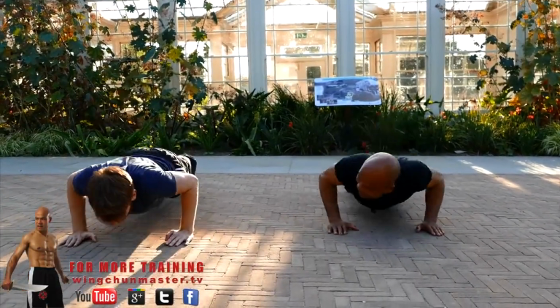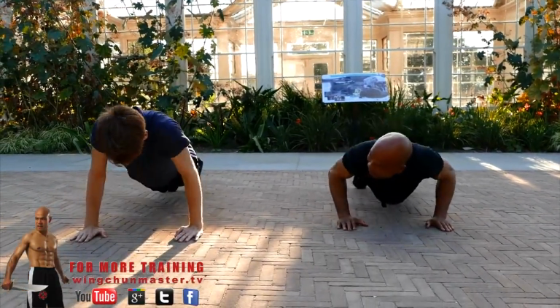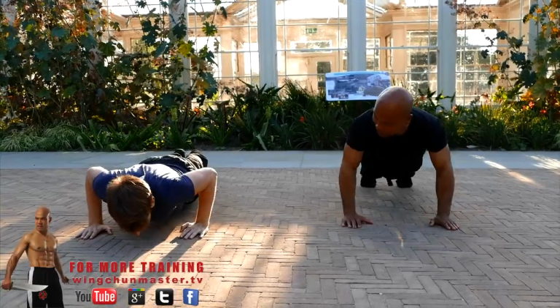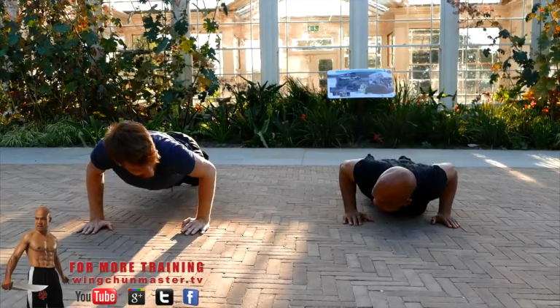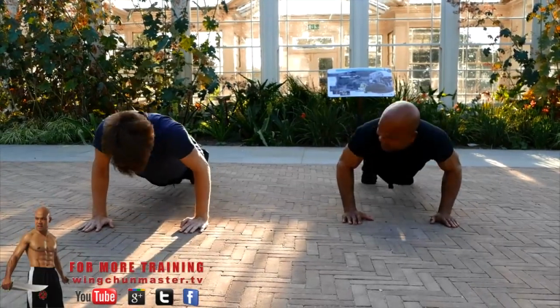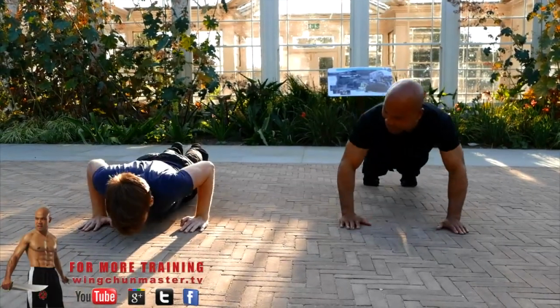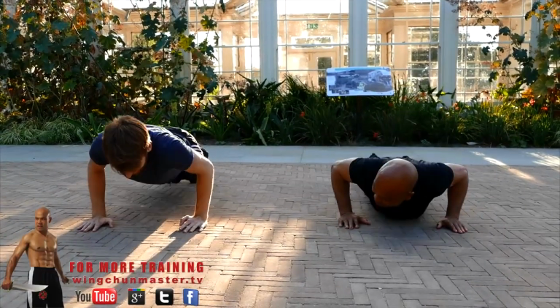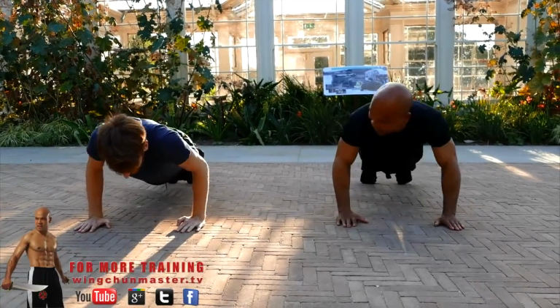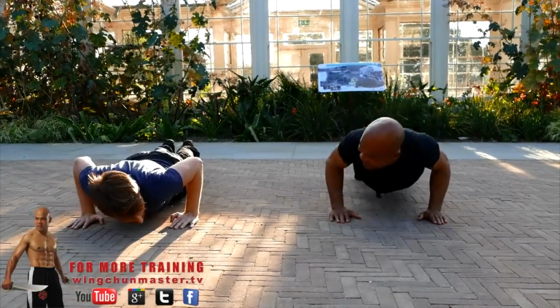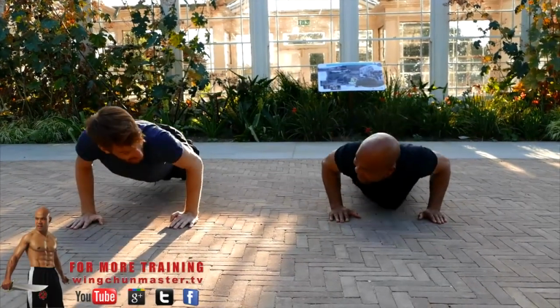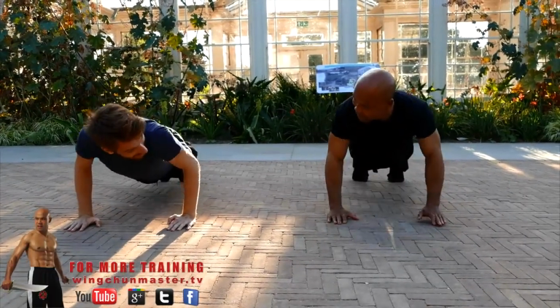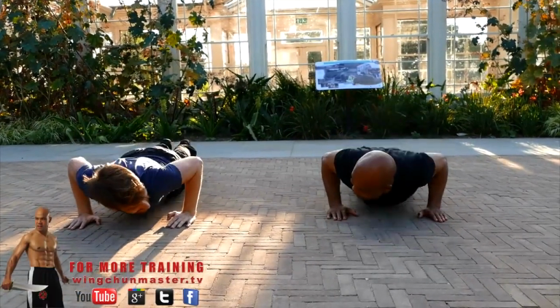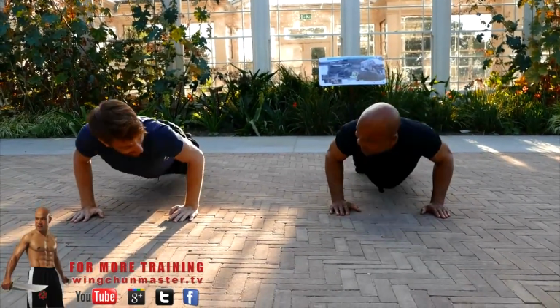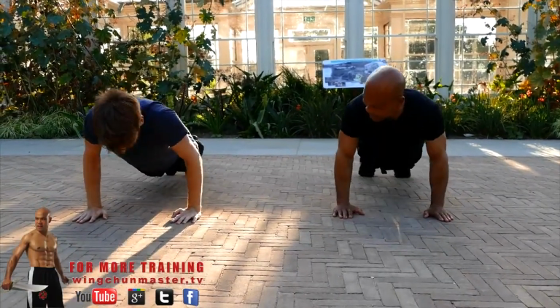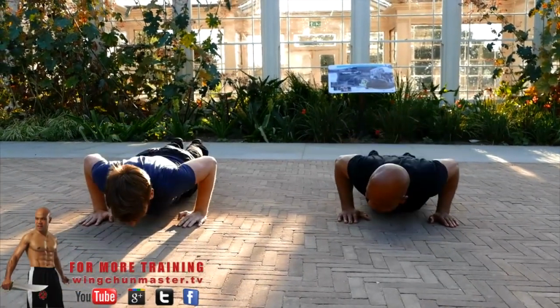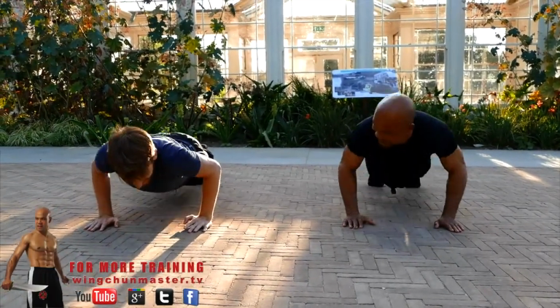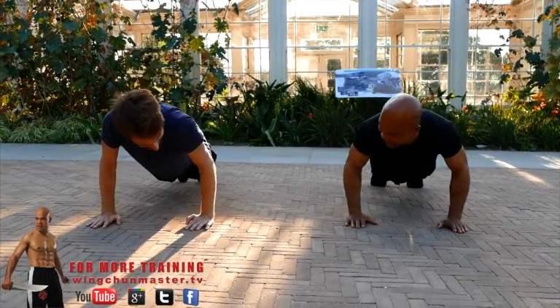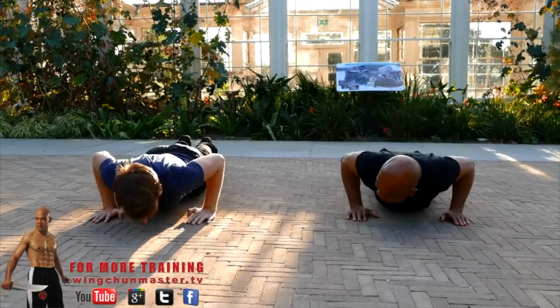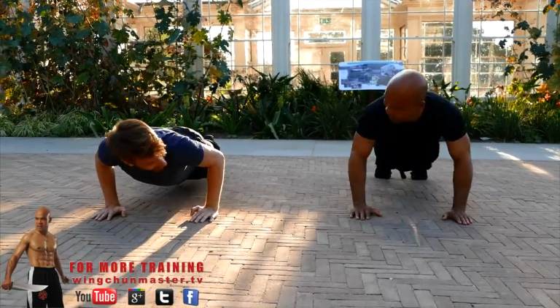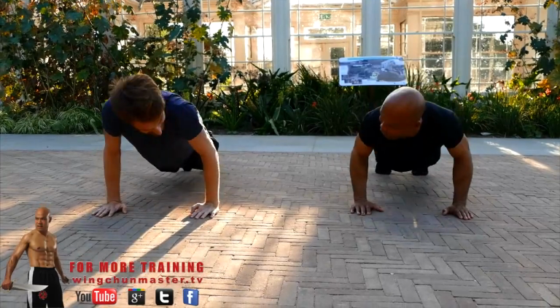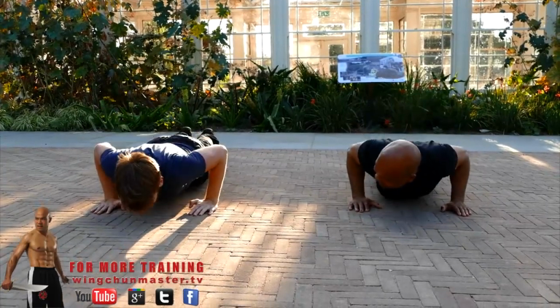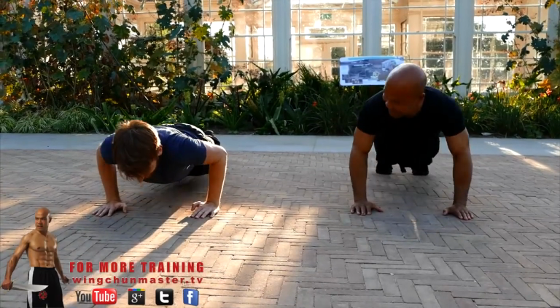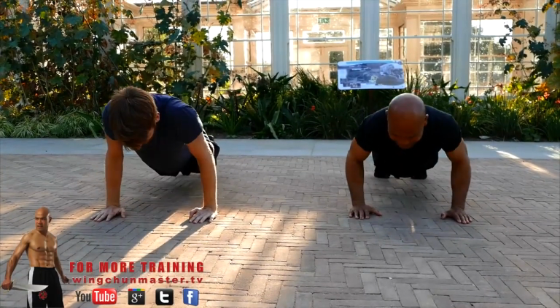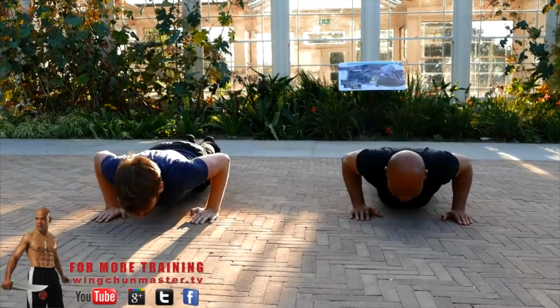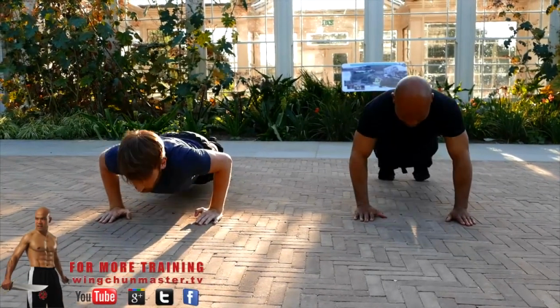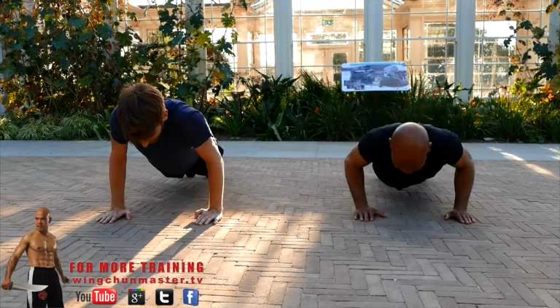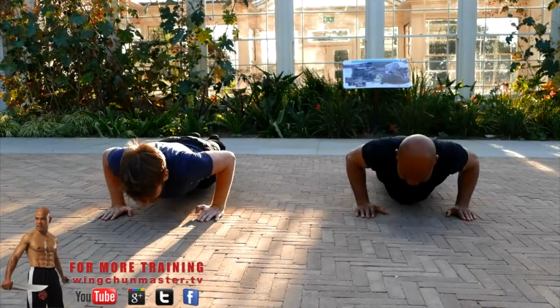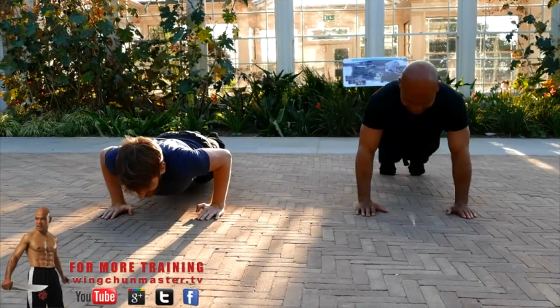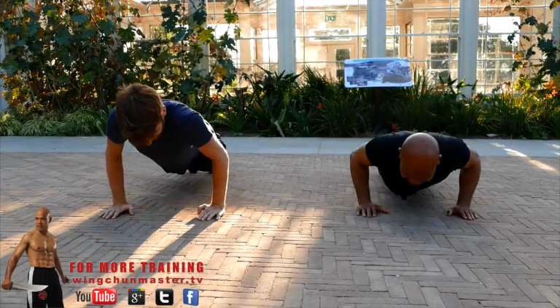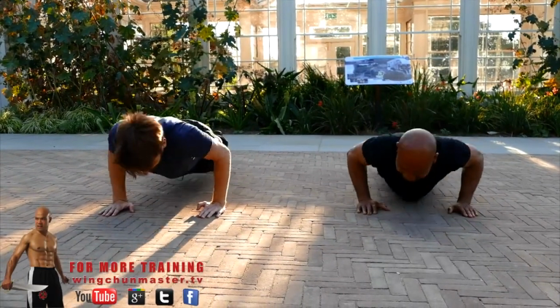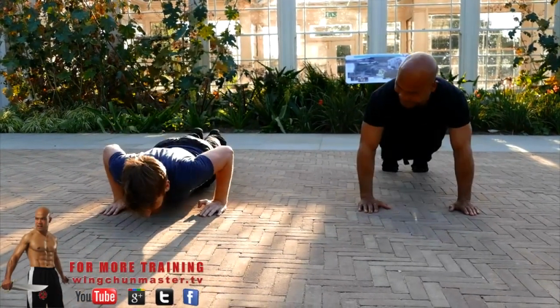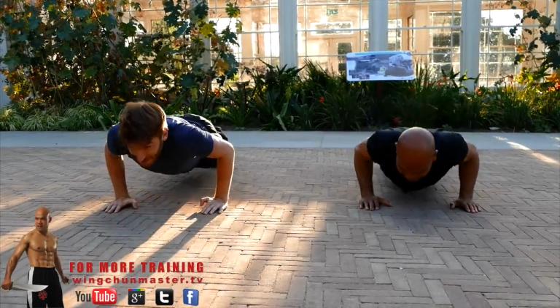What the hell are you doing here? More training. More training? That's what it's about. Get stronger. Is it a problem with your arm or something? Not as strong as you.